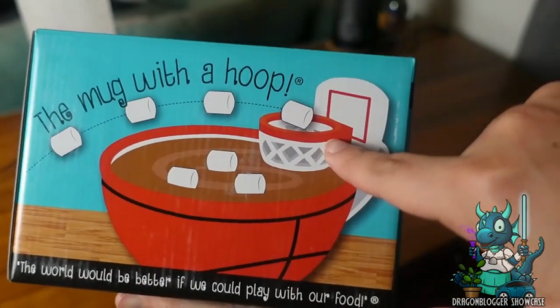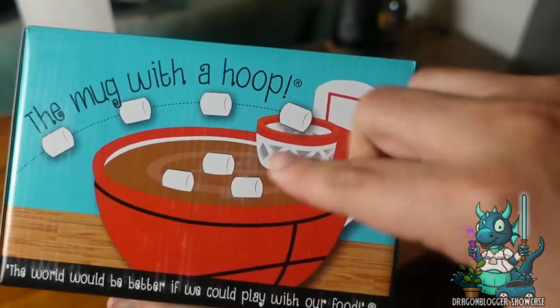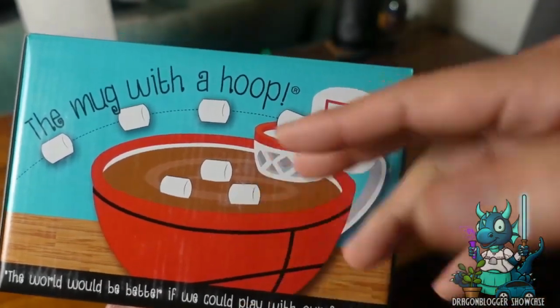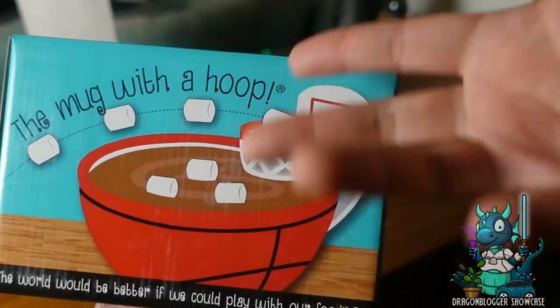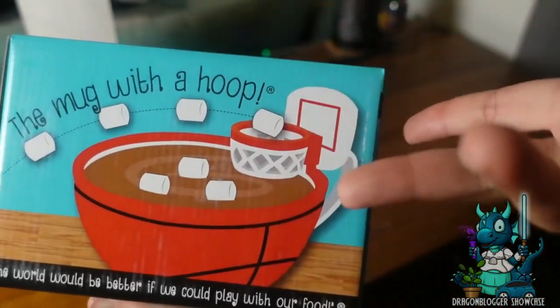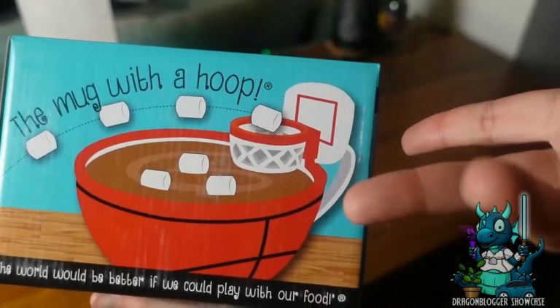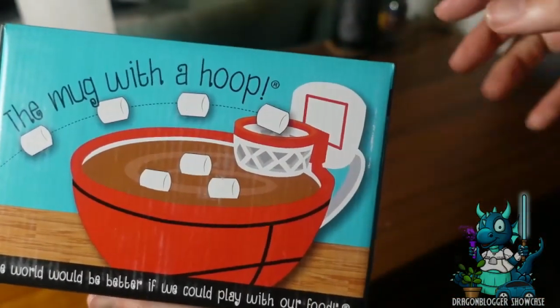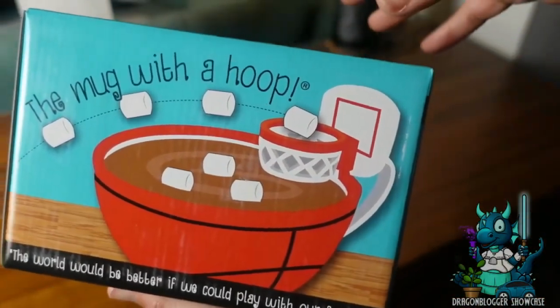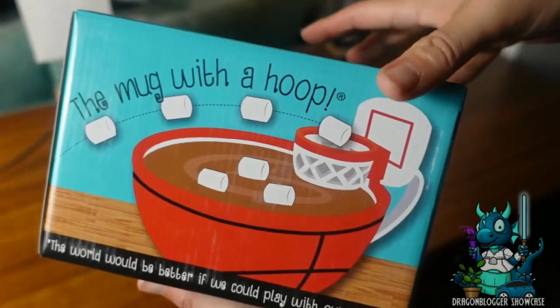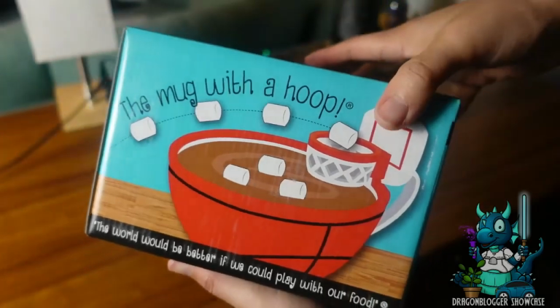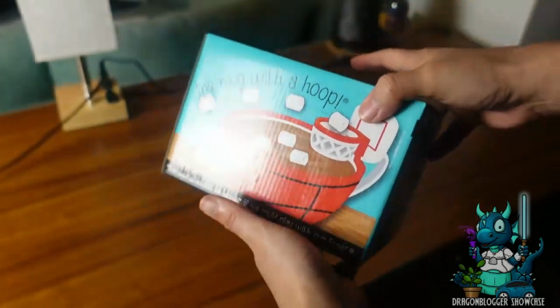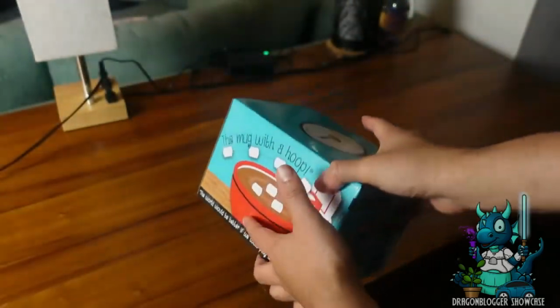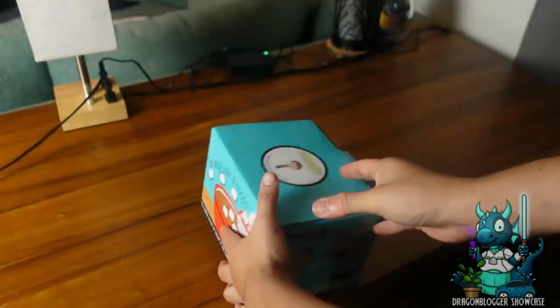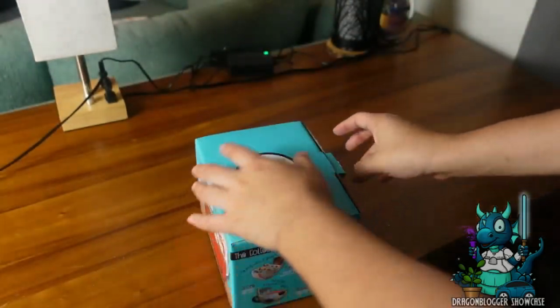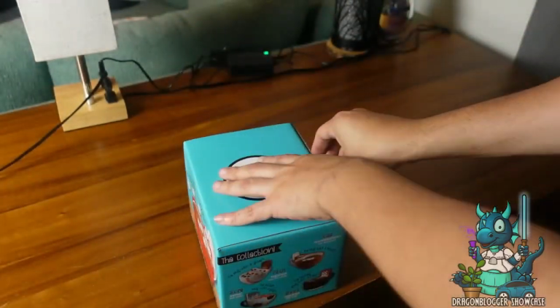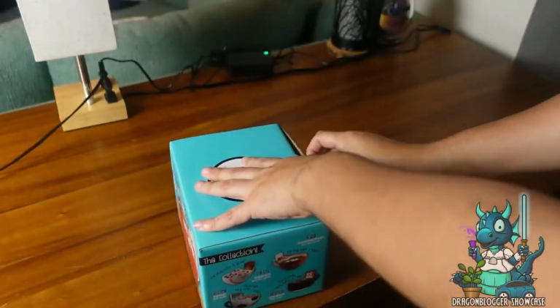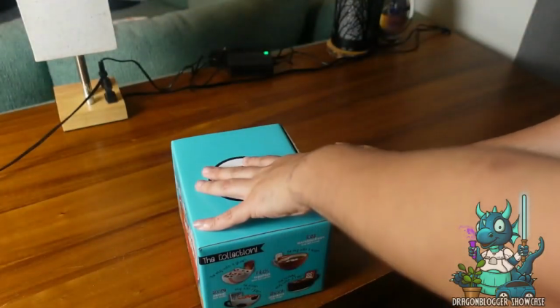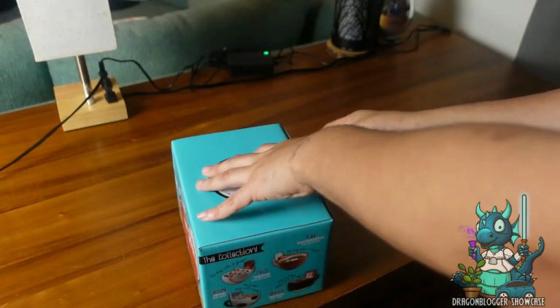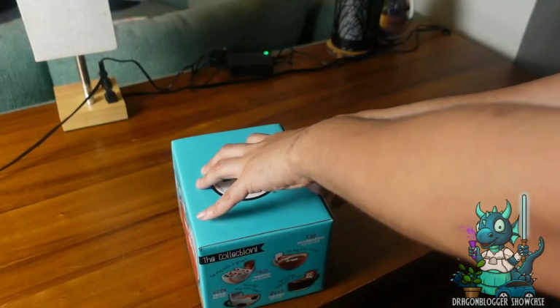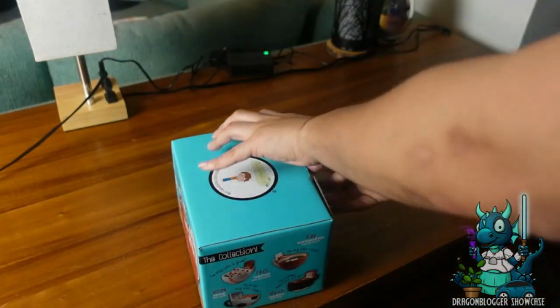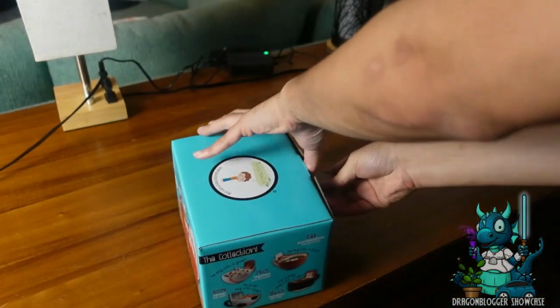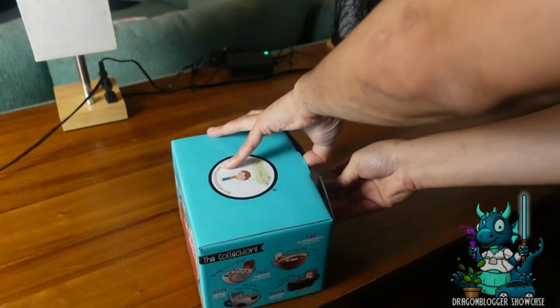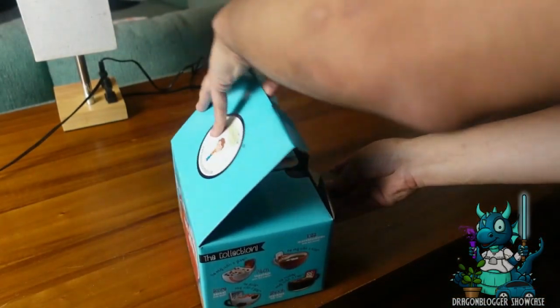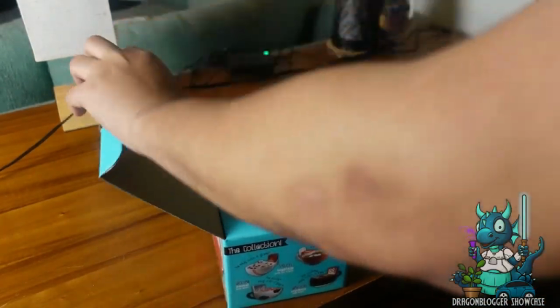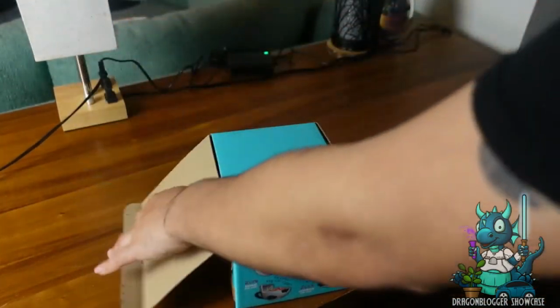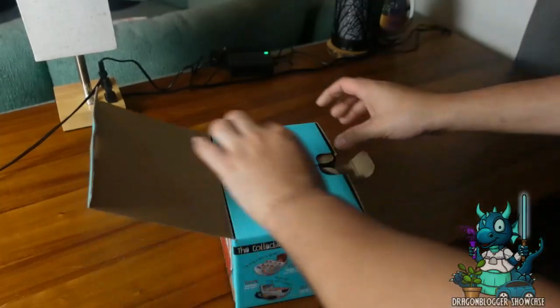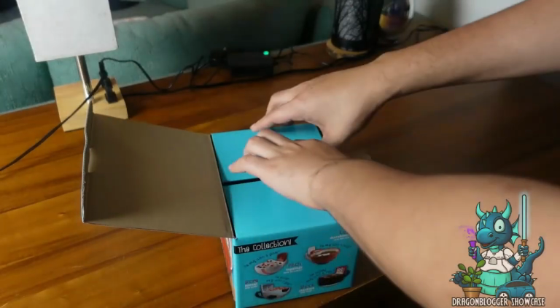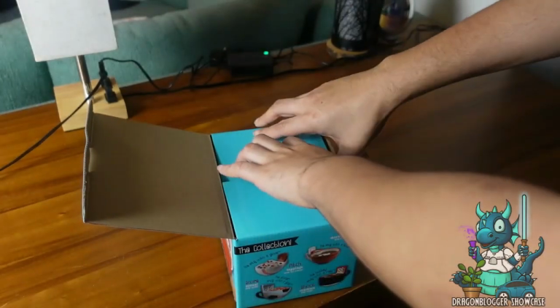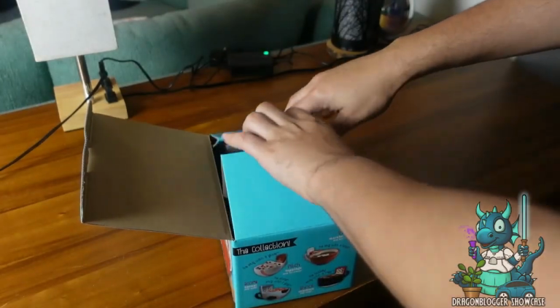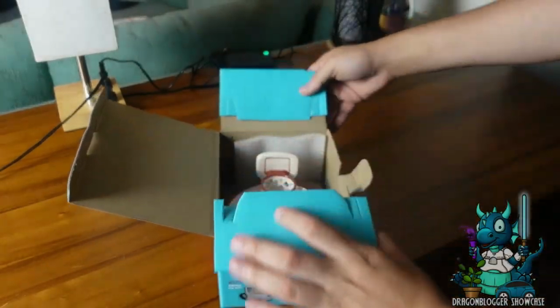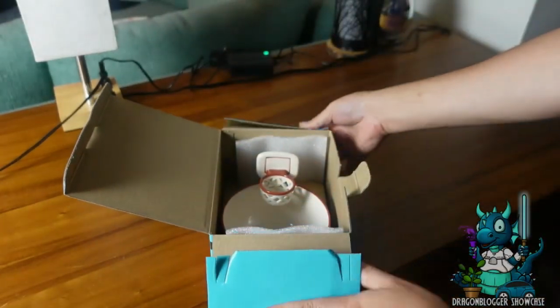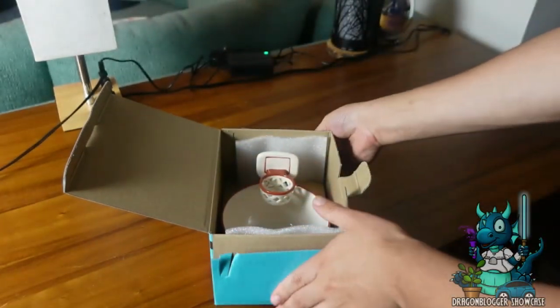In fact, it's better if you do — because if you have some hot chocolate, you can throw some marshmallows in here, like play some marshmallow basketball, or you can do some sugar cubes with some coffee, whatever you want to do.